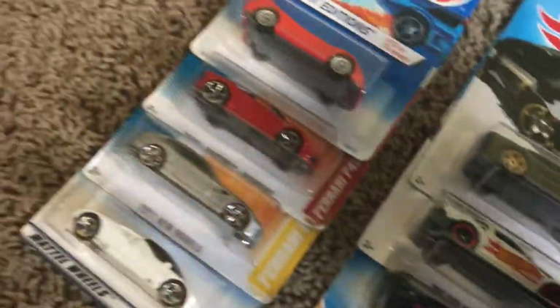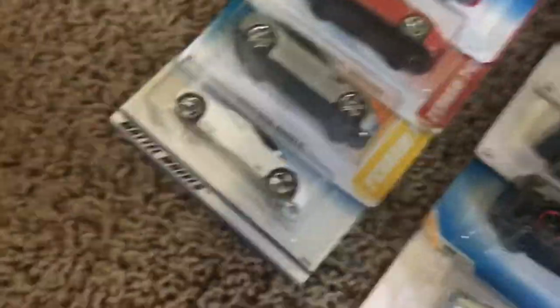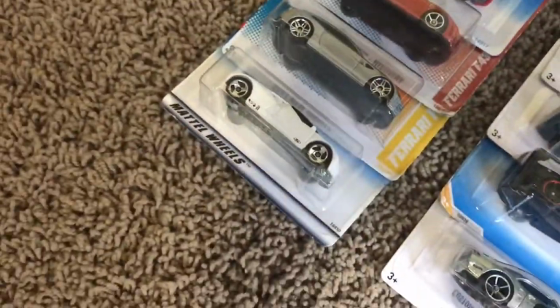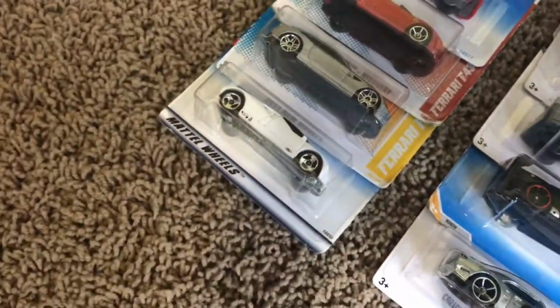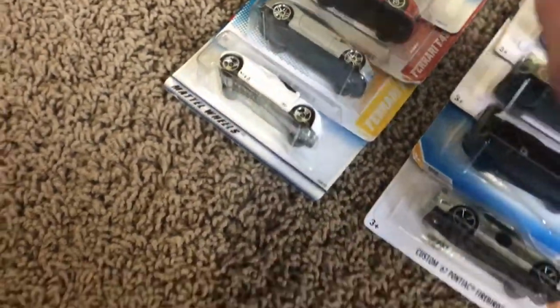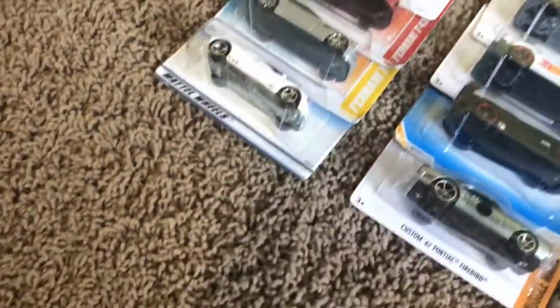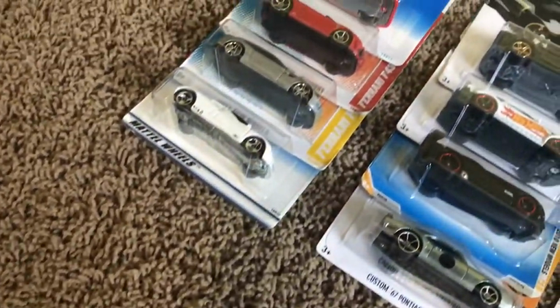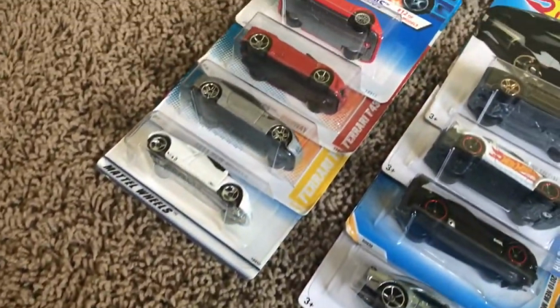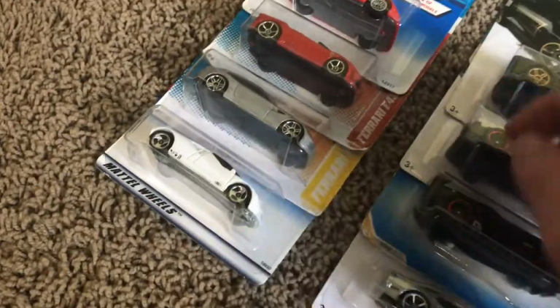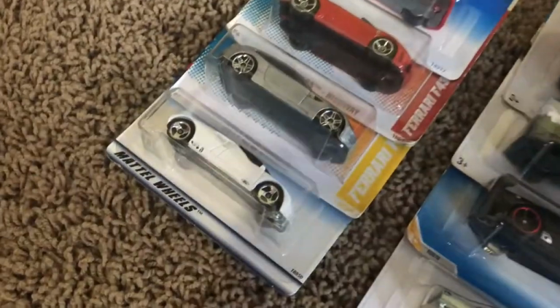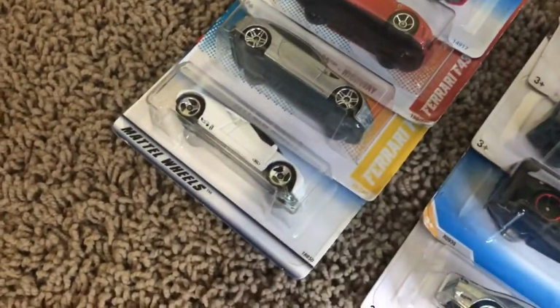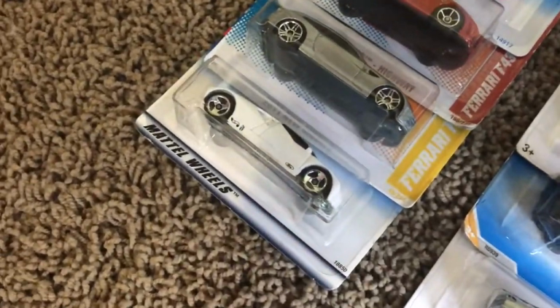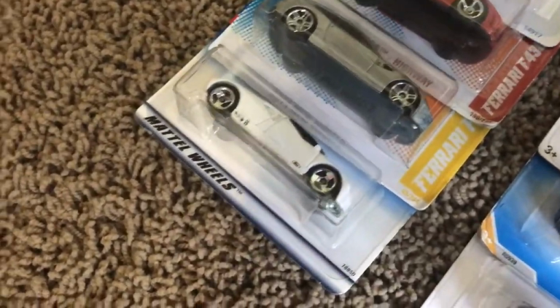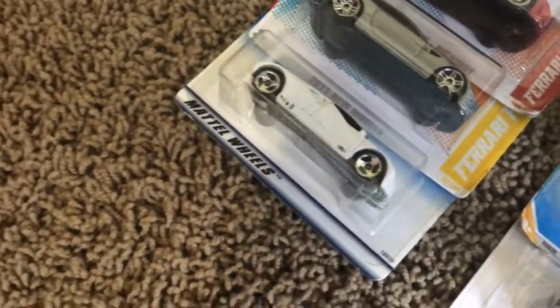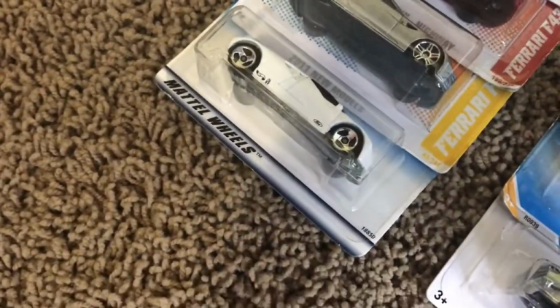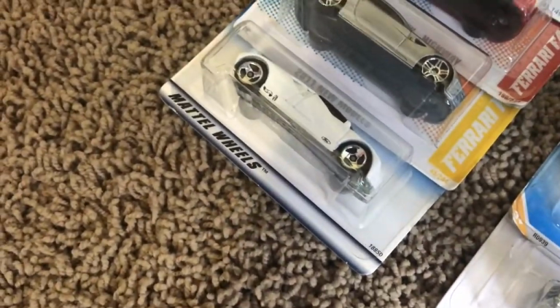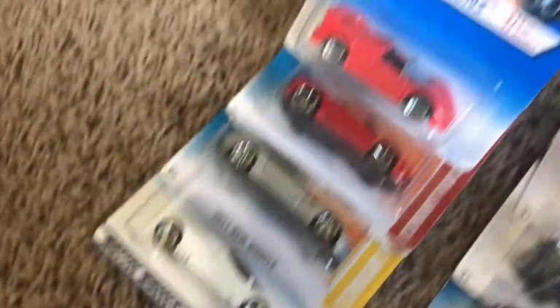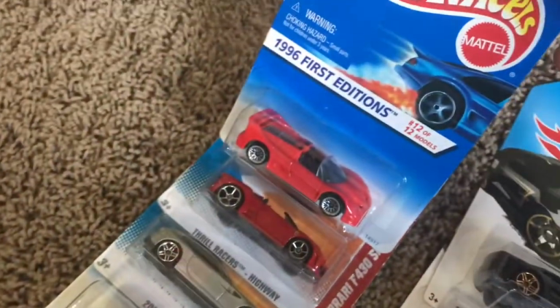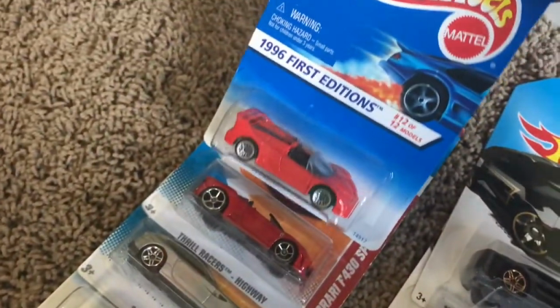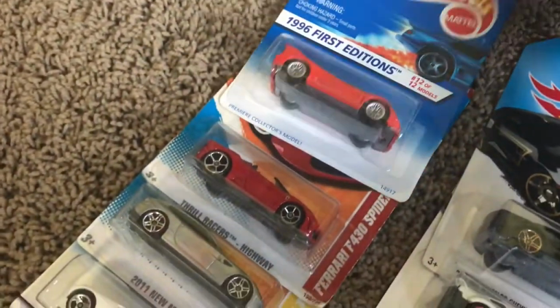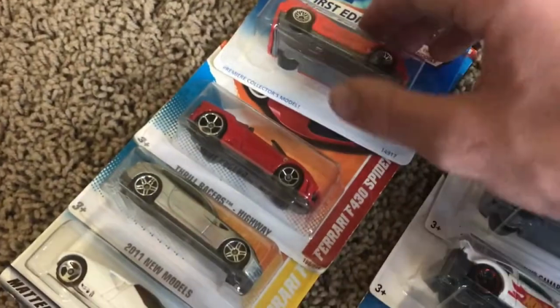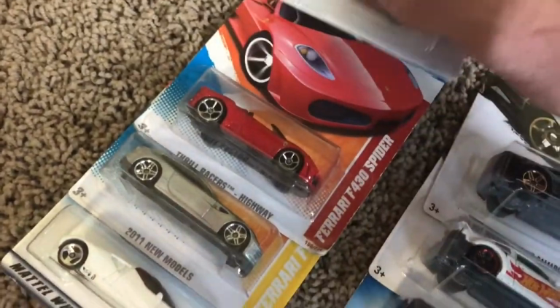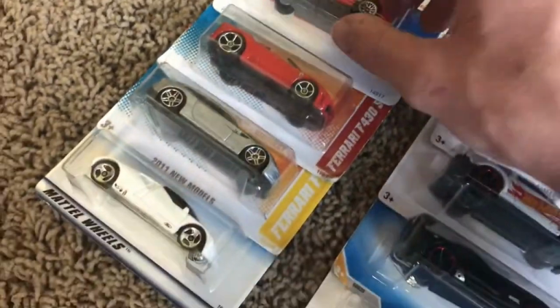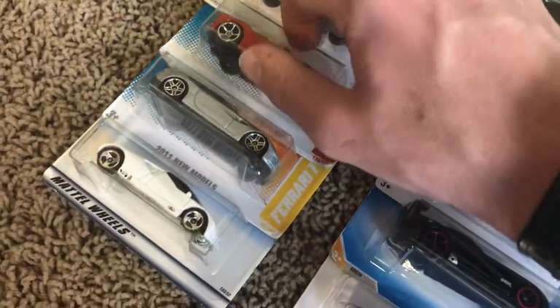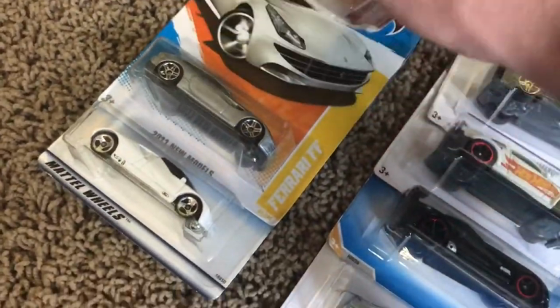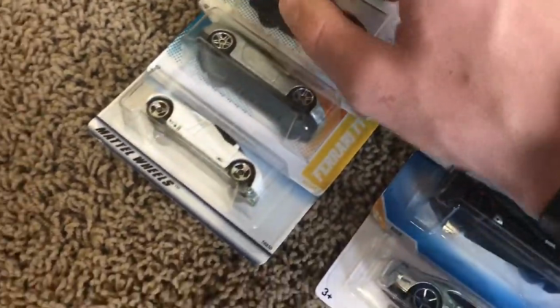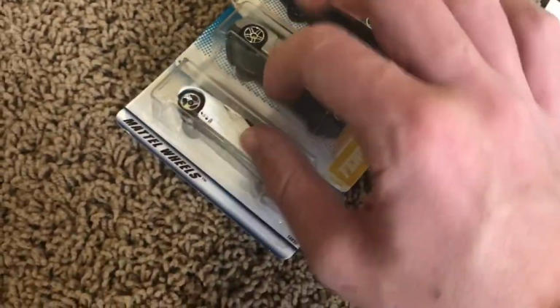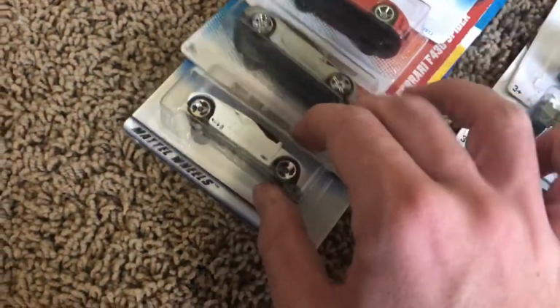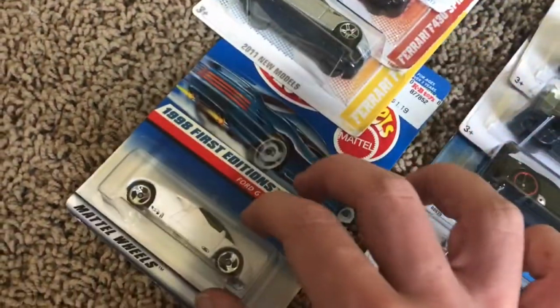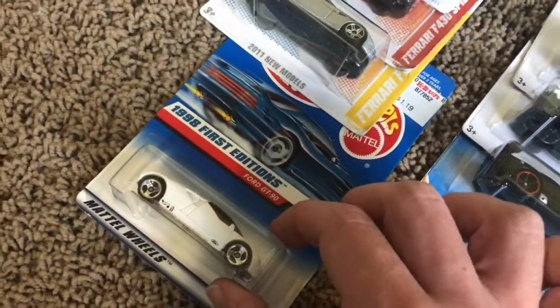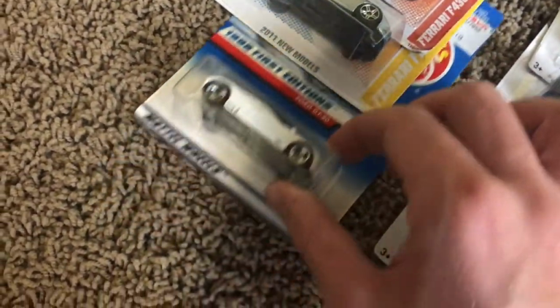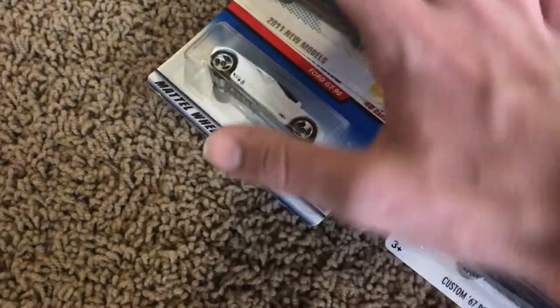Now we have some supercar legends. You guys might recognize these cars from Hot Wheels Tournament's popular series, Hot Wheels Supercars. We got a Ferrari F50 GT, Ferrari F430 Spyder, Ferrari FF, and the Notorious Ford GT90.